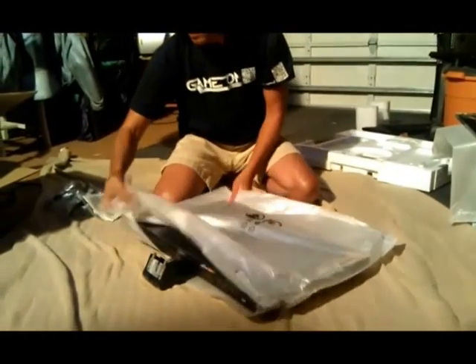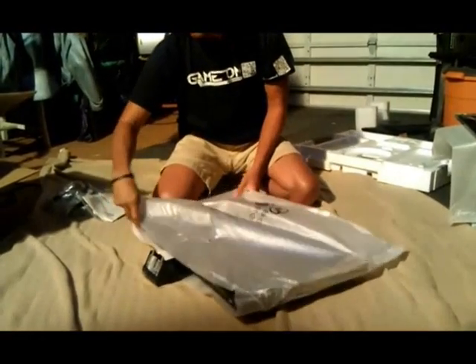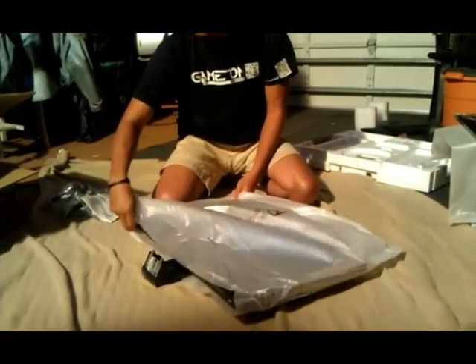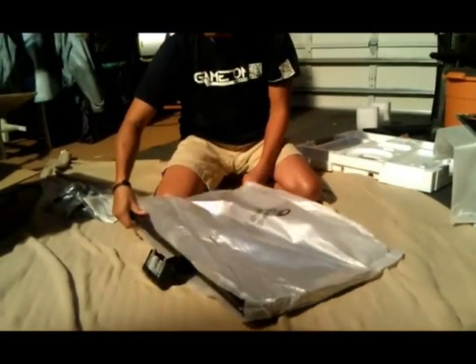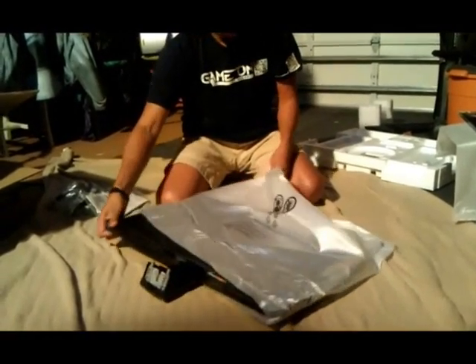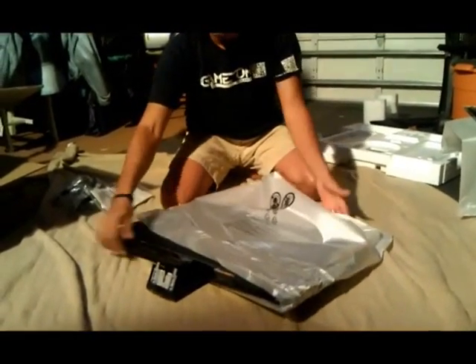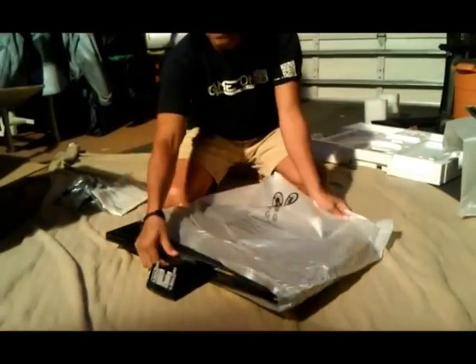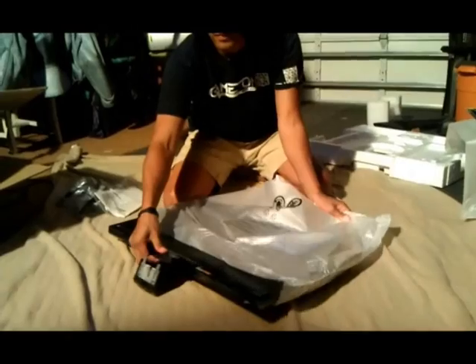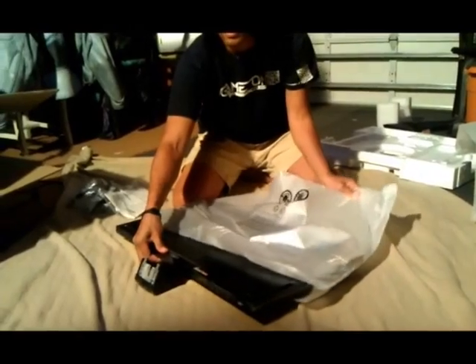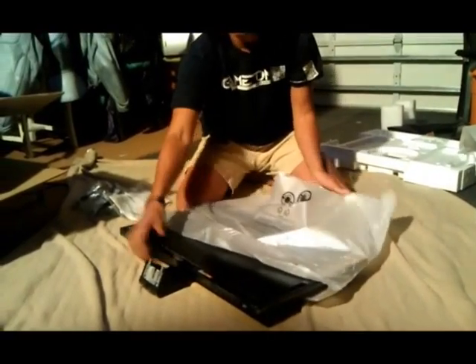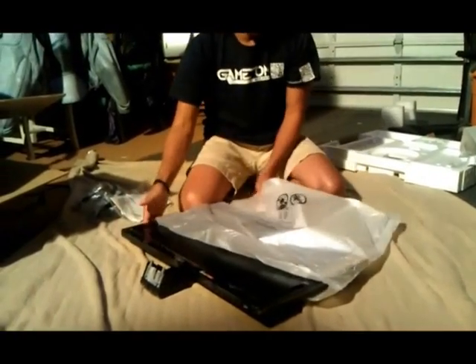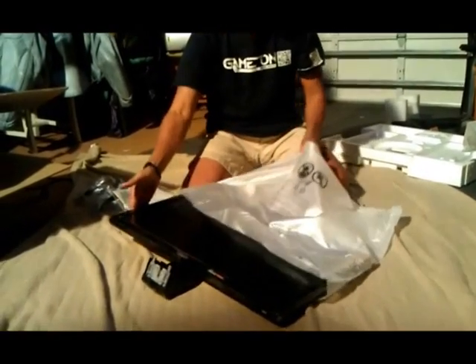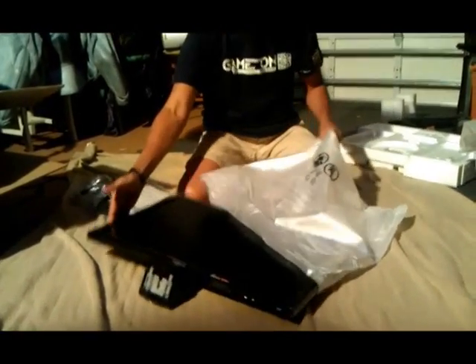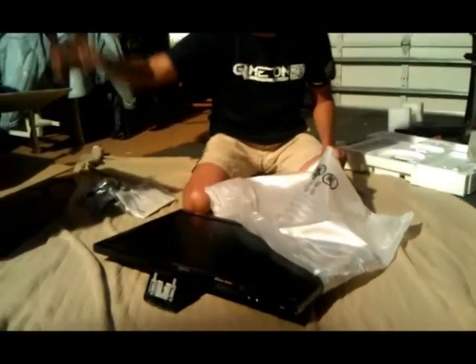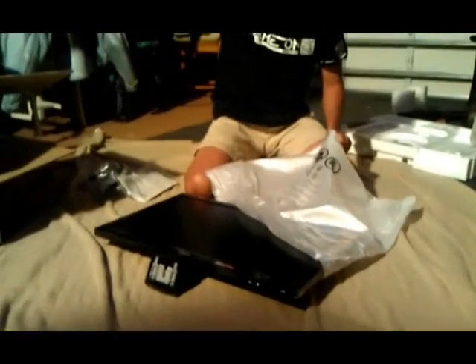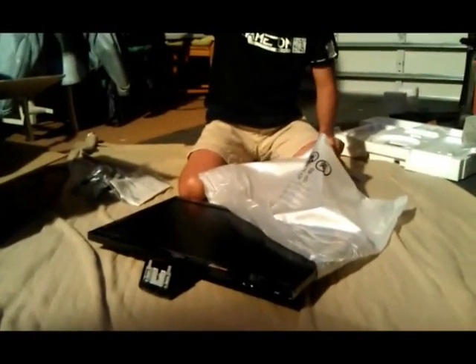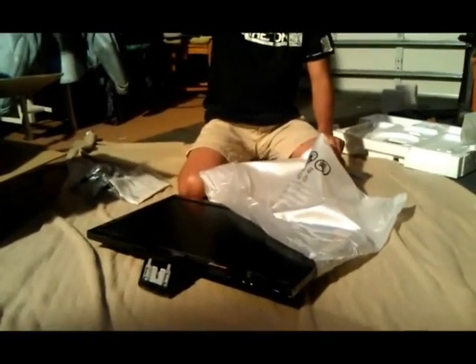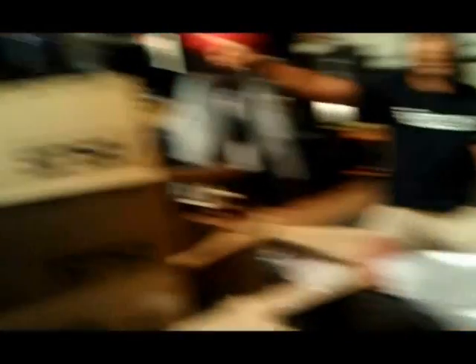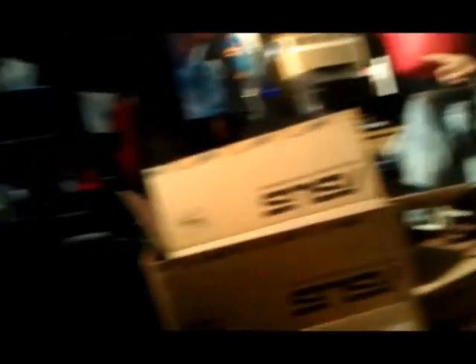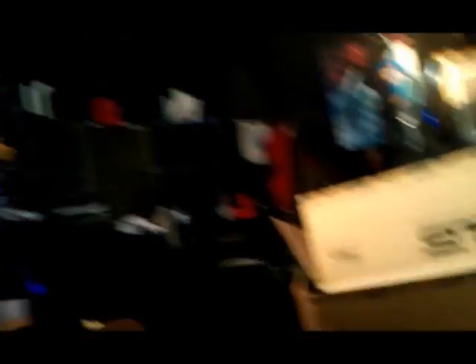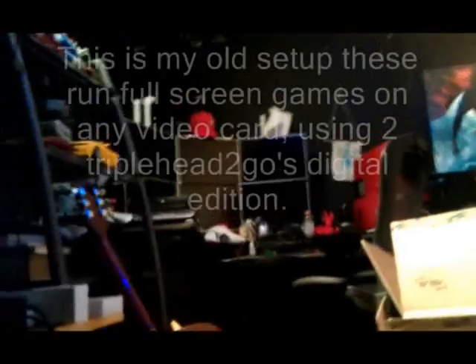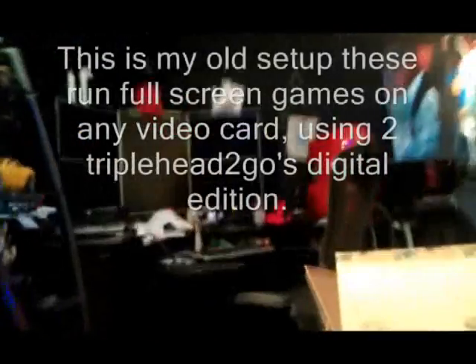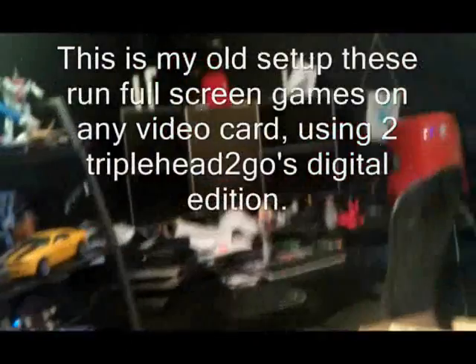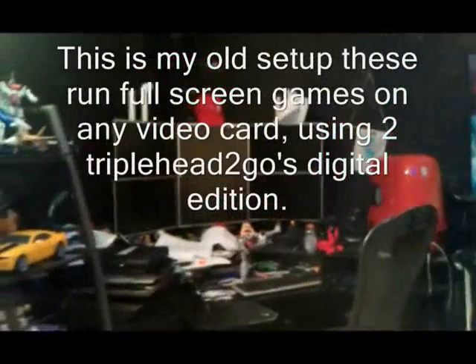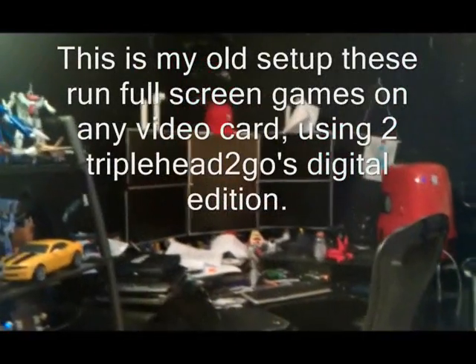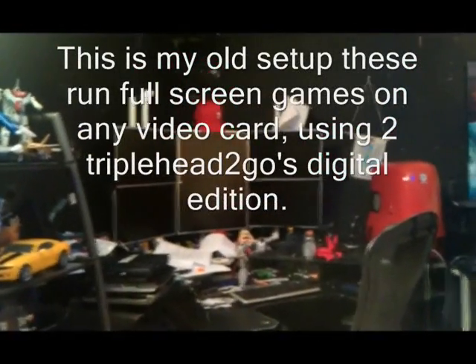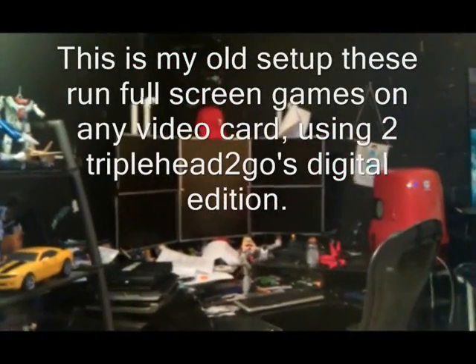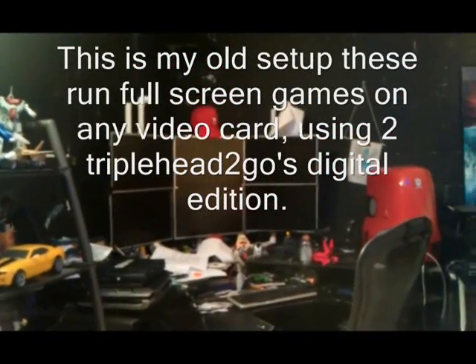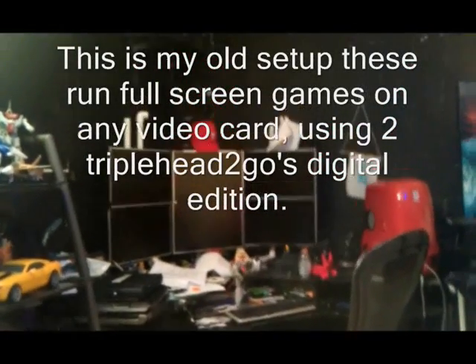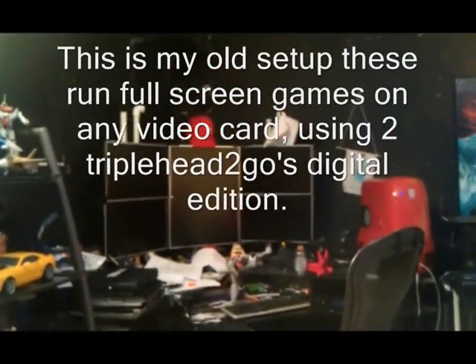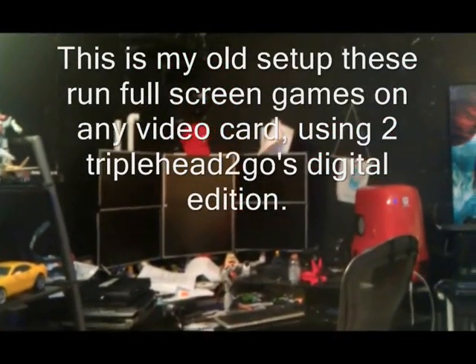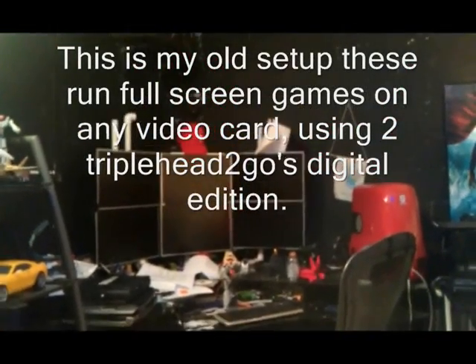Now if you notice, right now I am running a 6 screen — this is a 3 by 2 monitor setup. Those are 6 22-inch monitors, de-bezeled, so there is only a quarter inch space between each monitor.